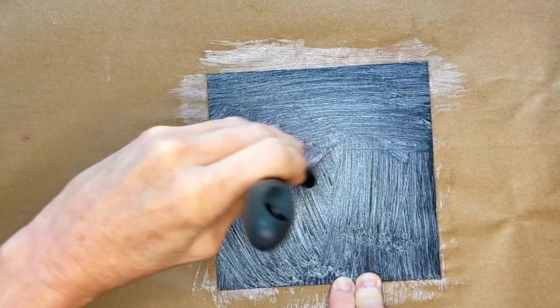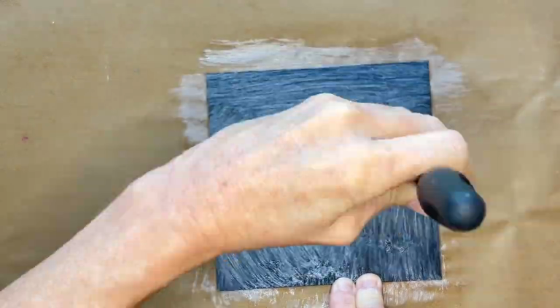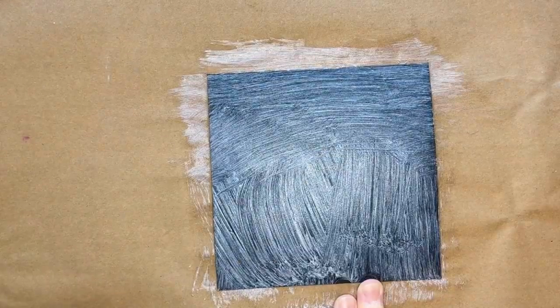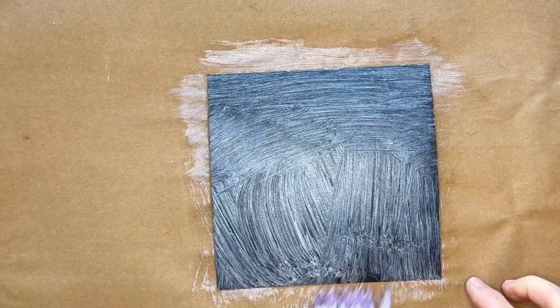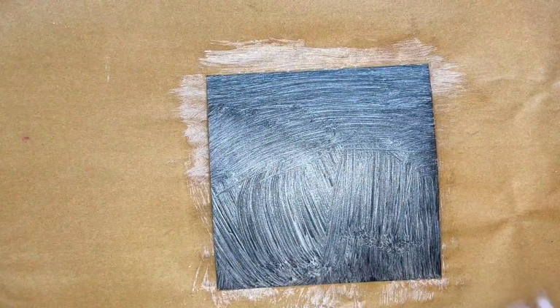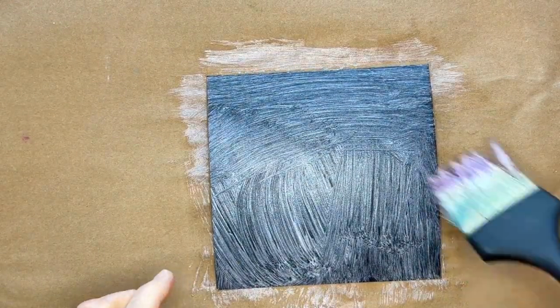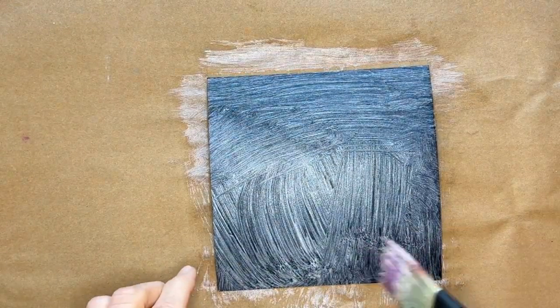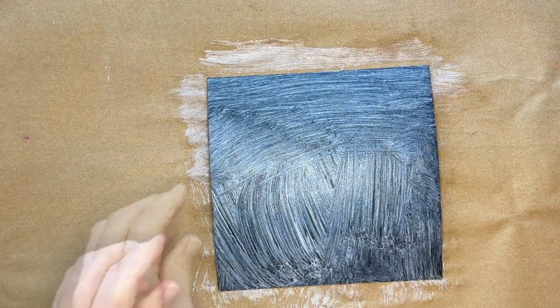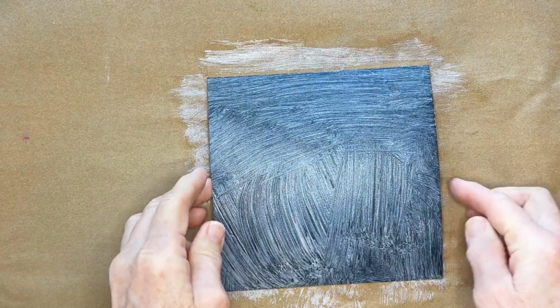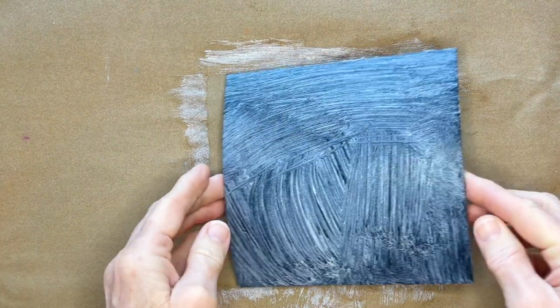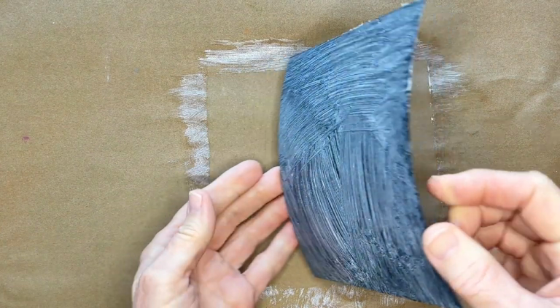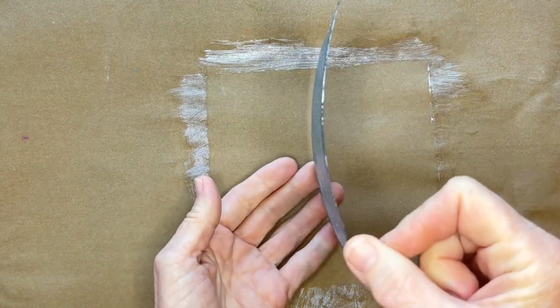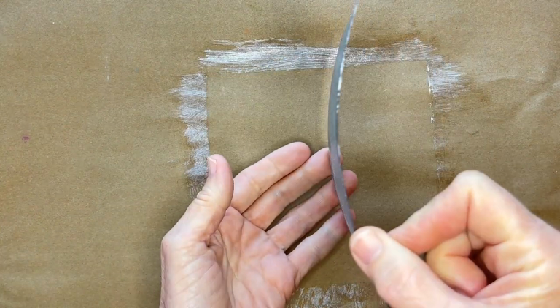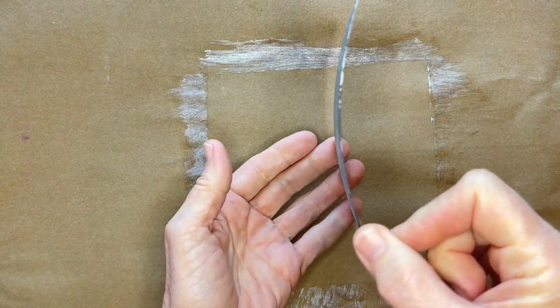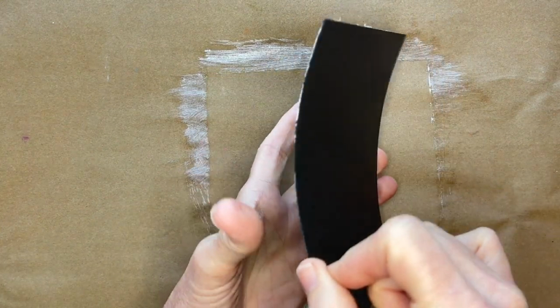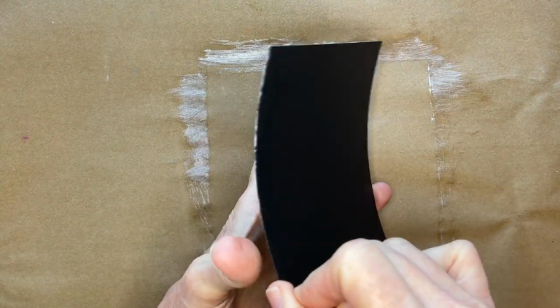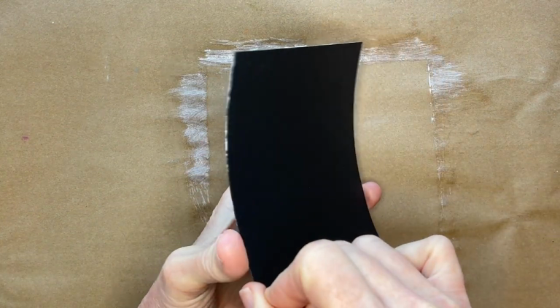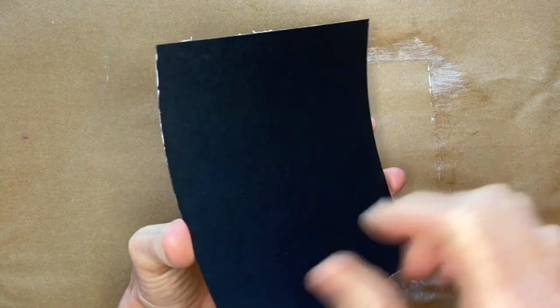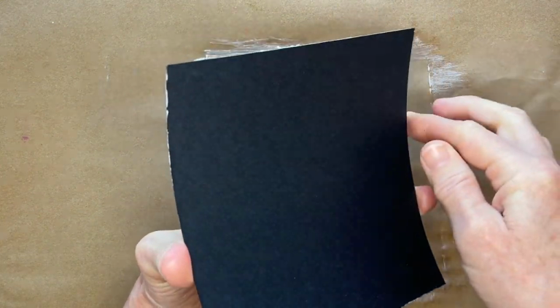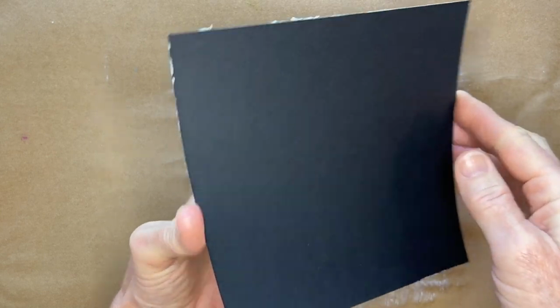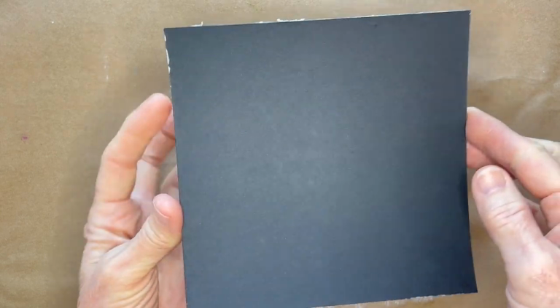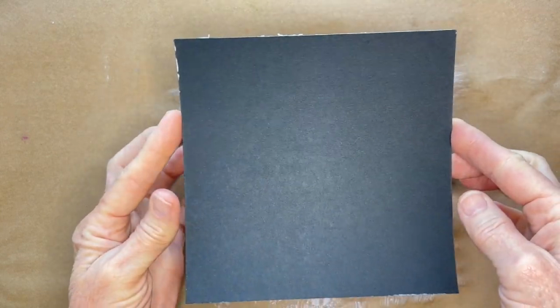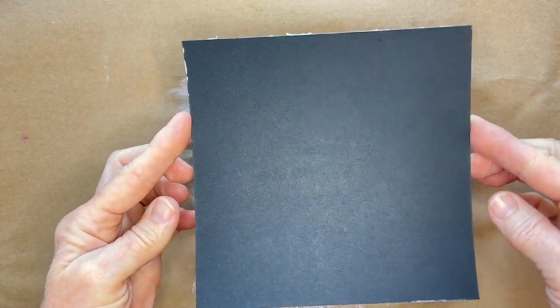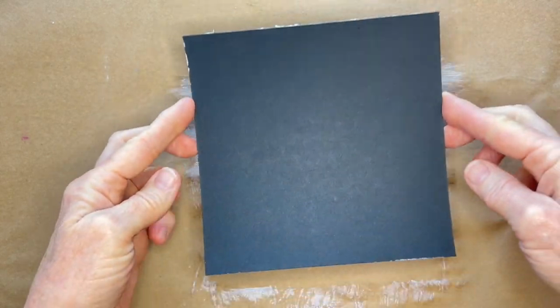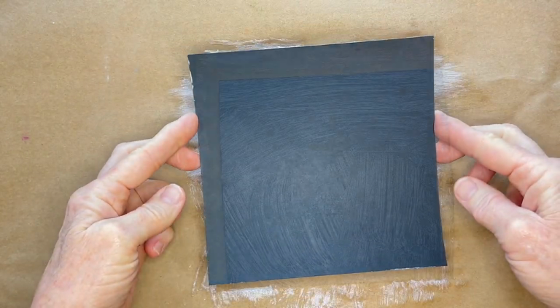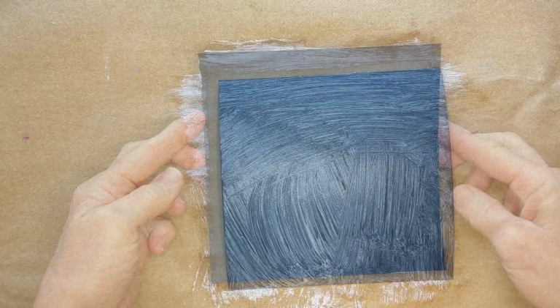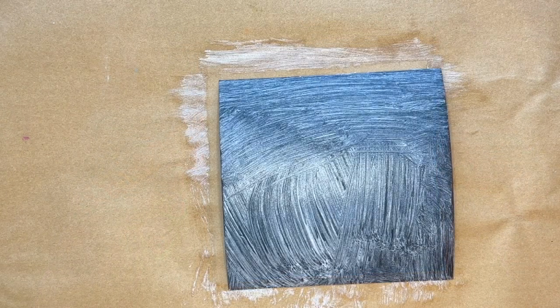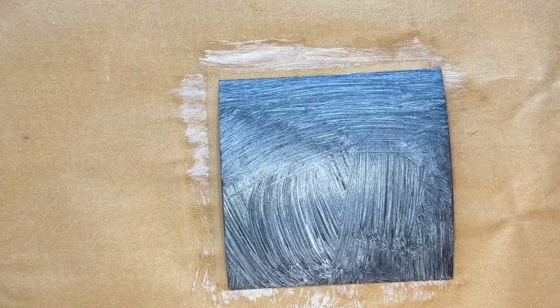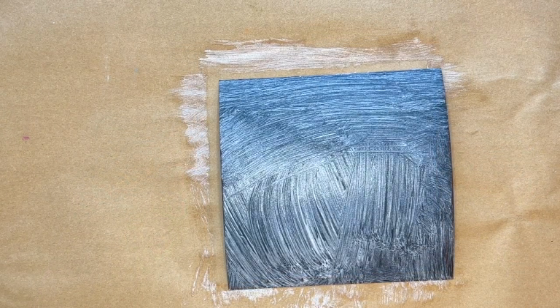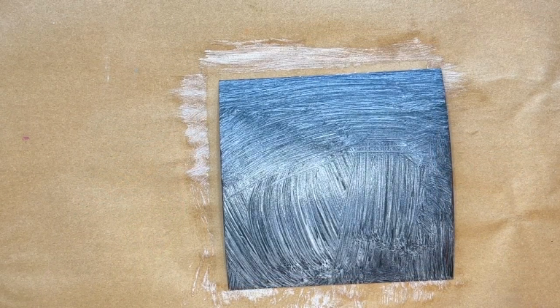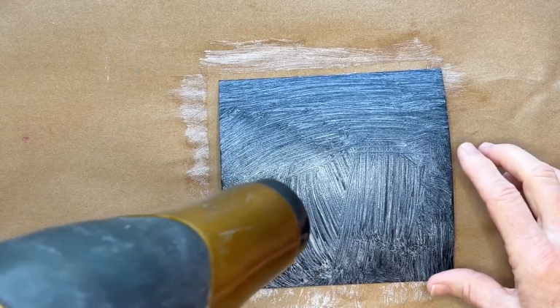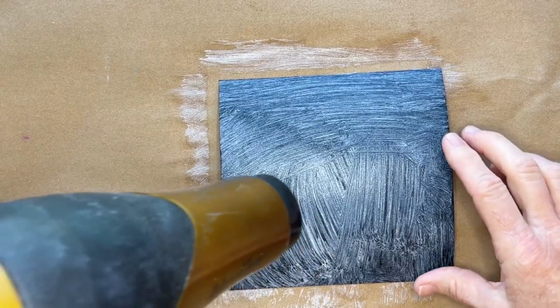I make my strokes to kind of emulate where my grasses will be. As you can see it will curl a bit, but I have found that when it dries it usually dries pretty flat.